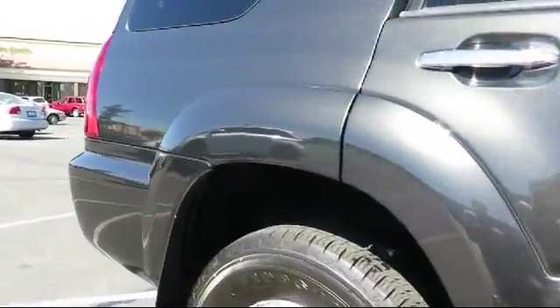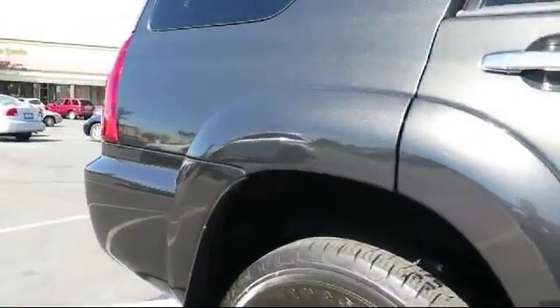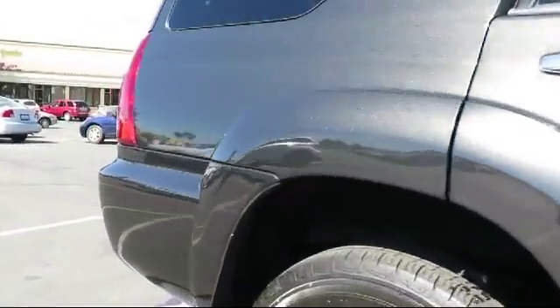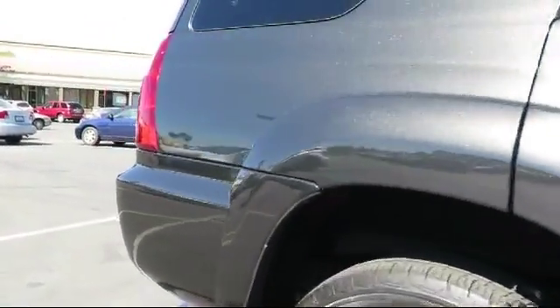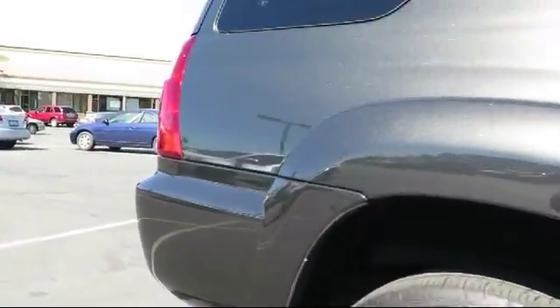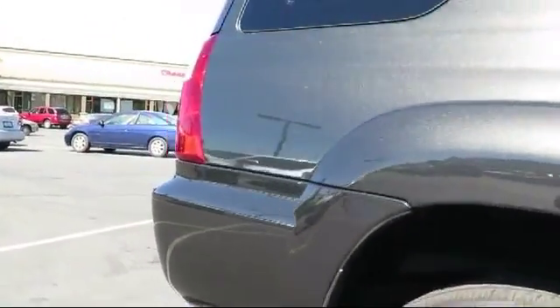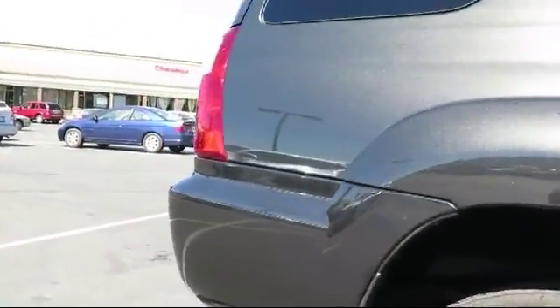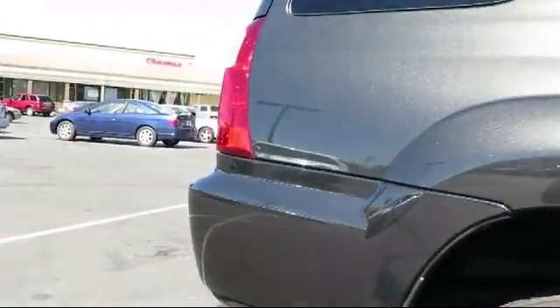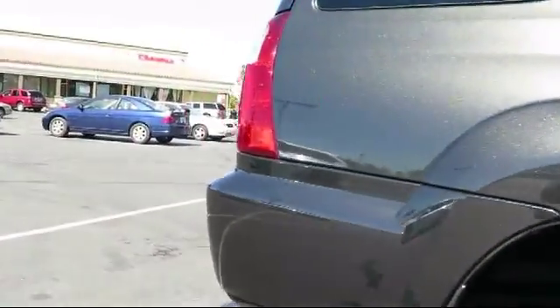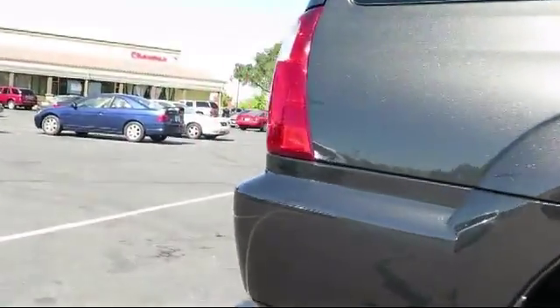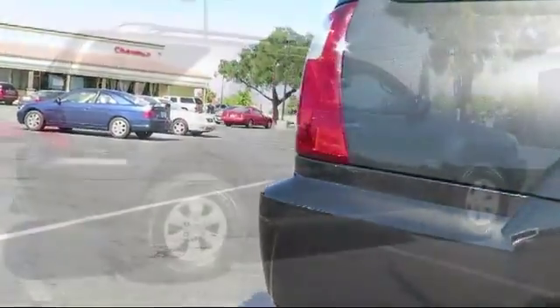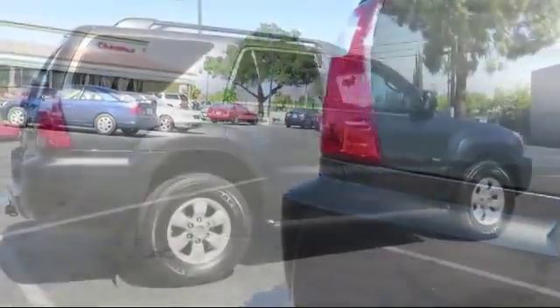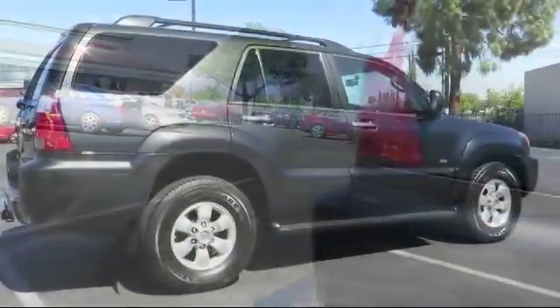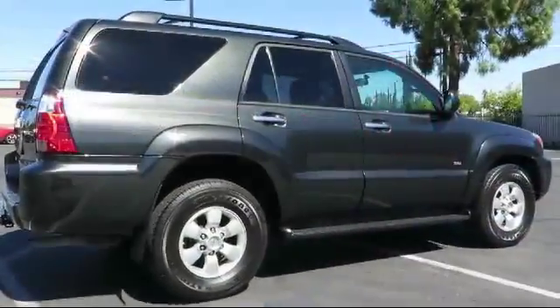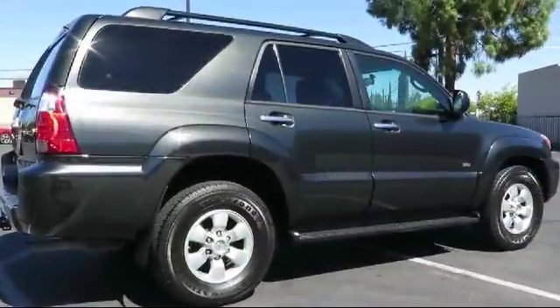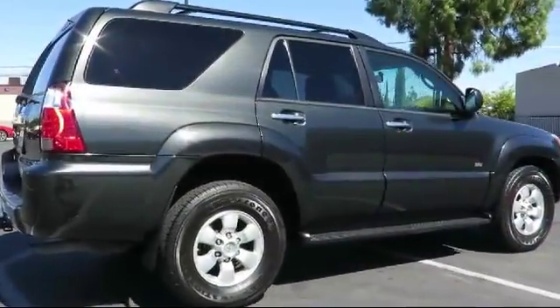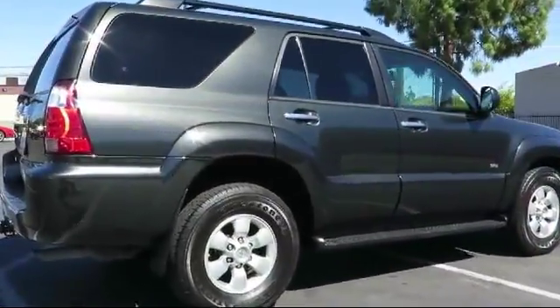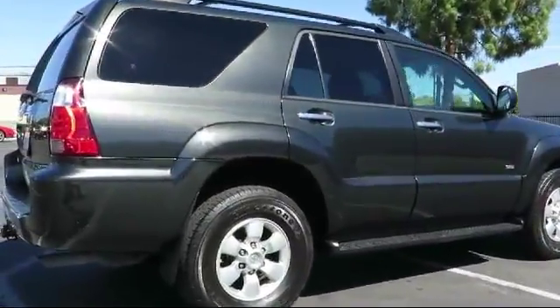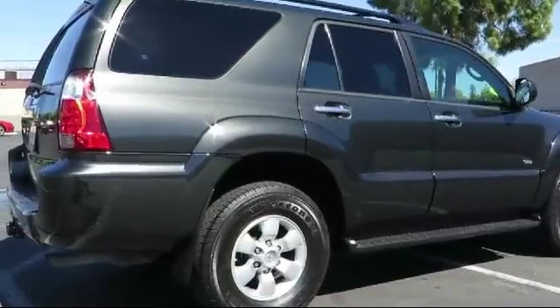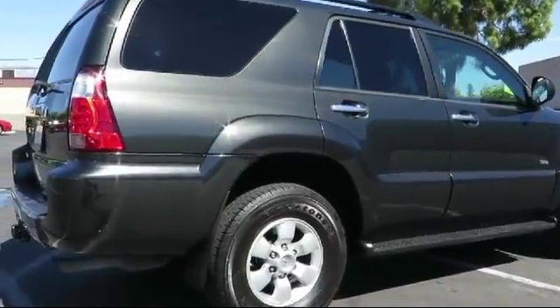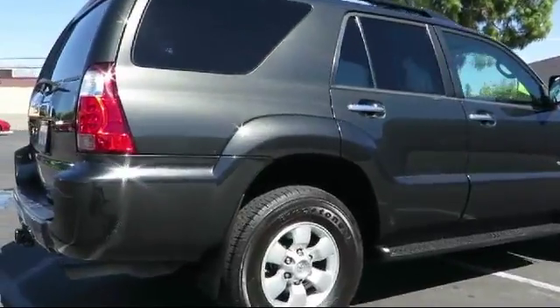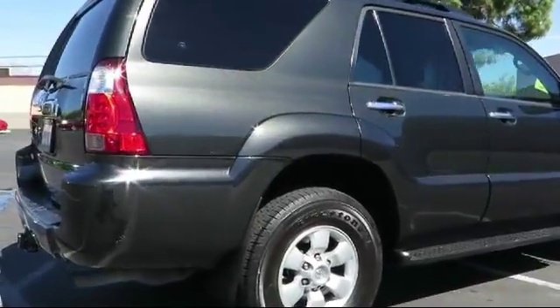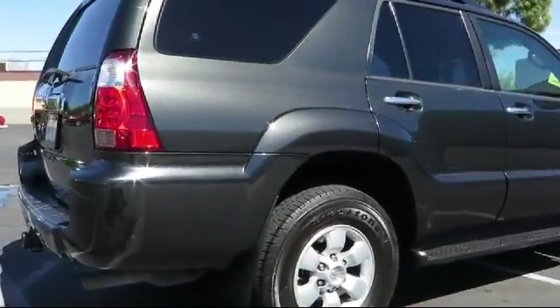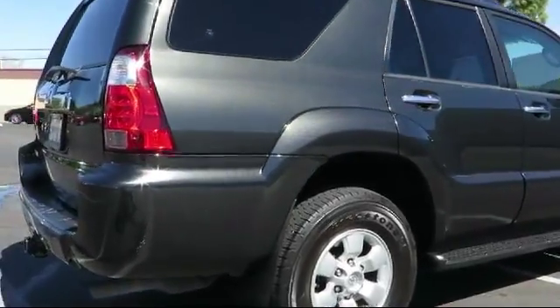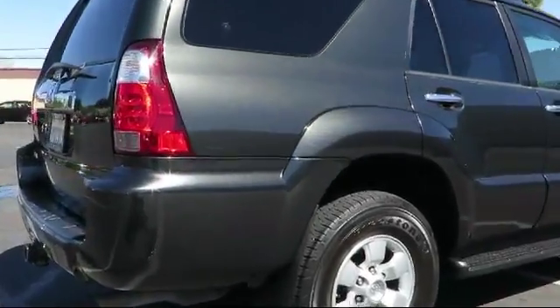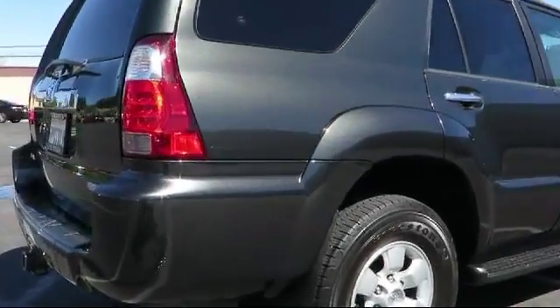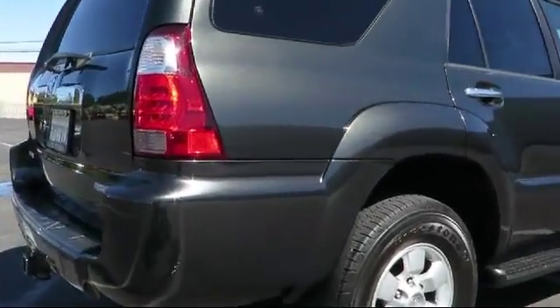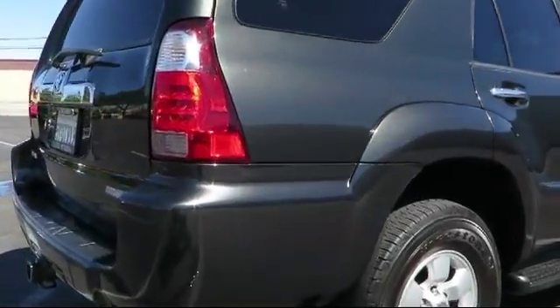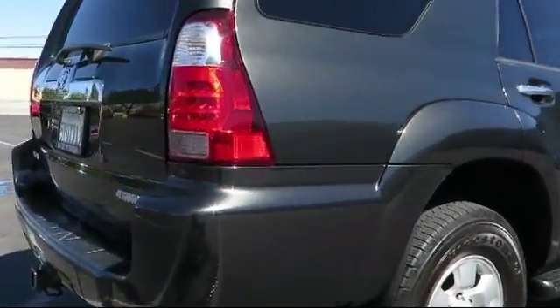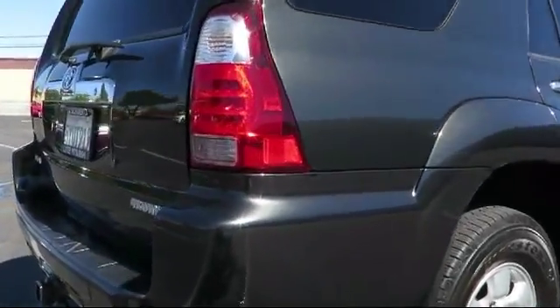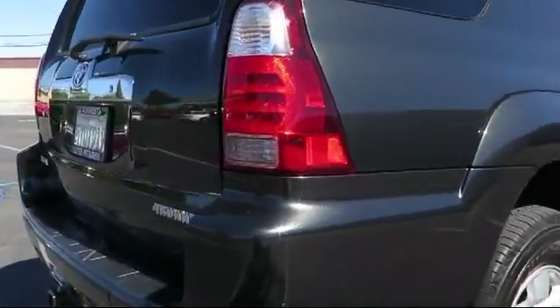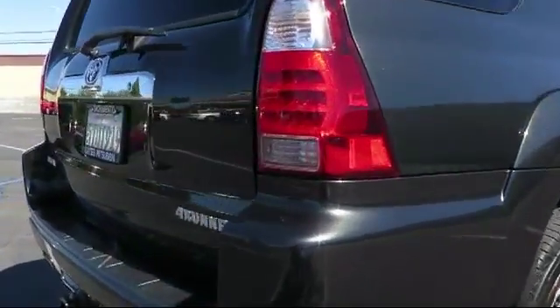Only the best trade-ins and pre-owned vehicles make it through our rigorous inspection by our factory-trained technicians, so be sure to ask about our used vehicle warranty.